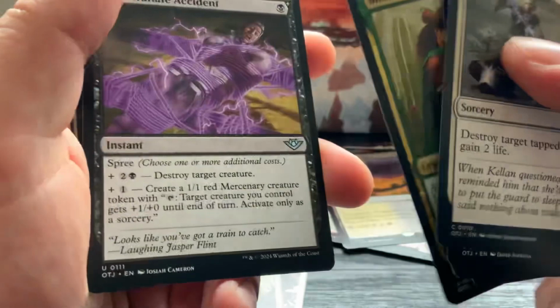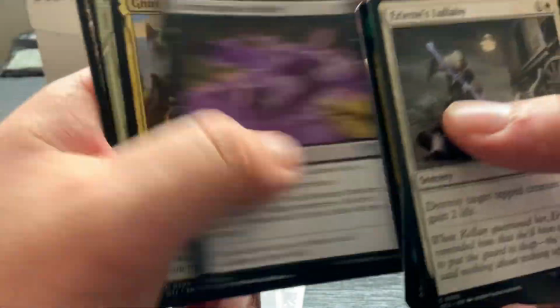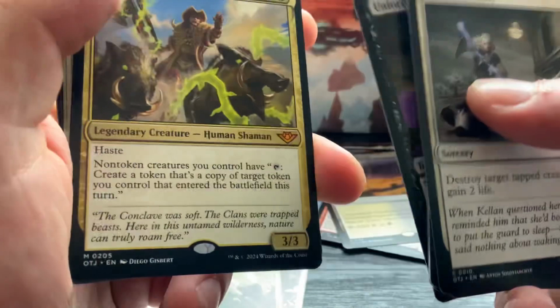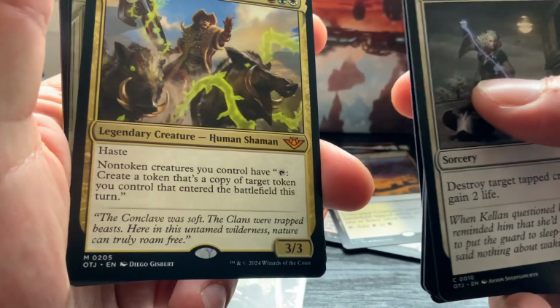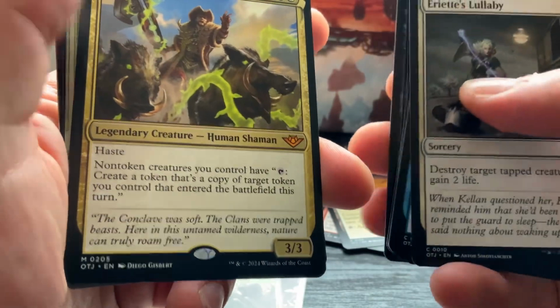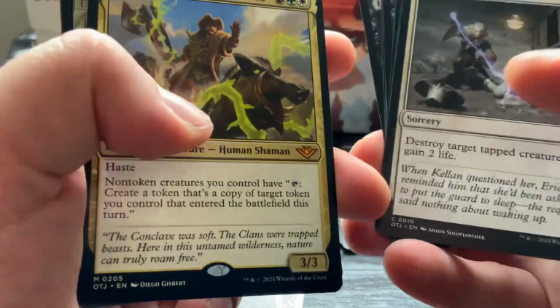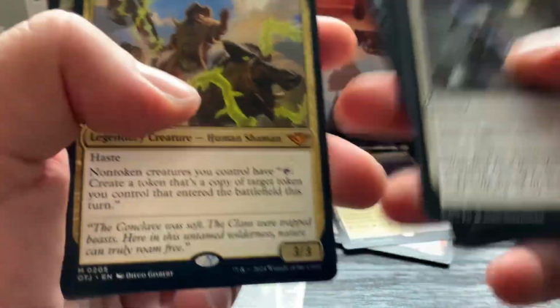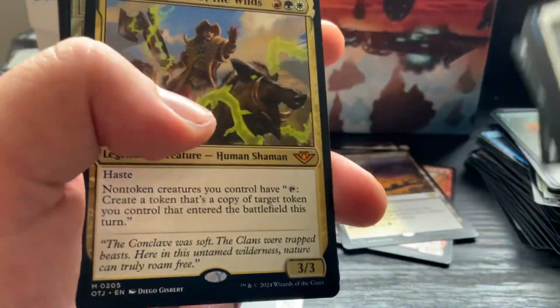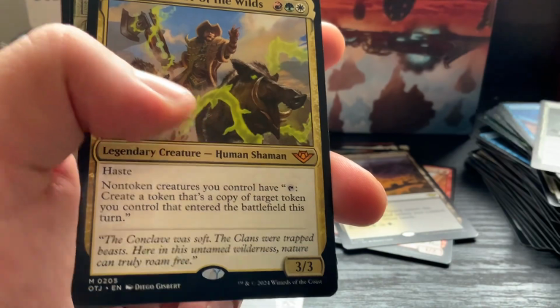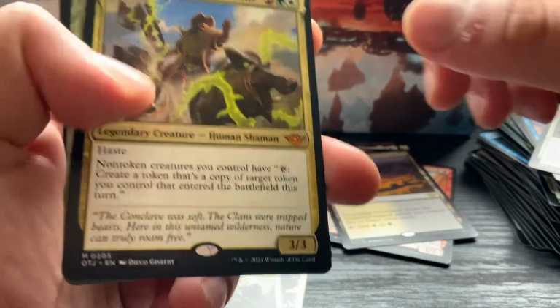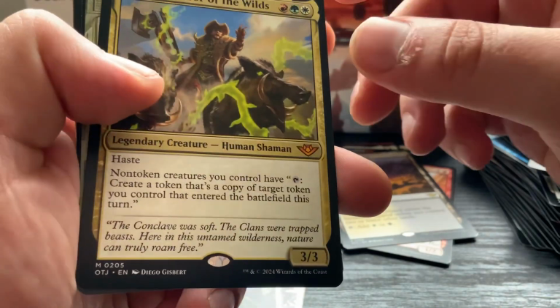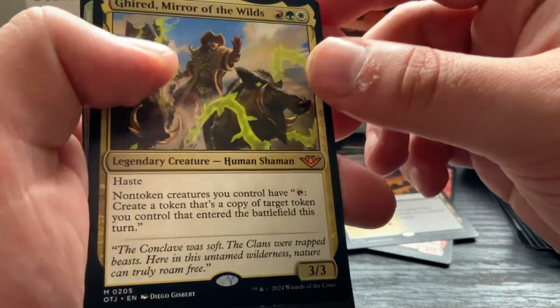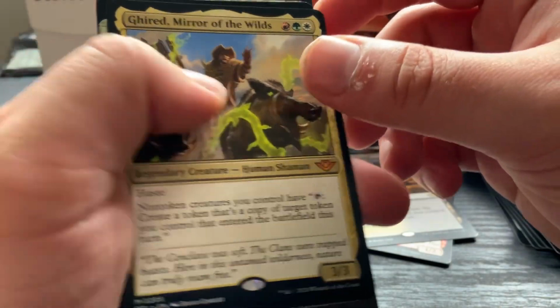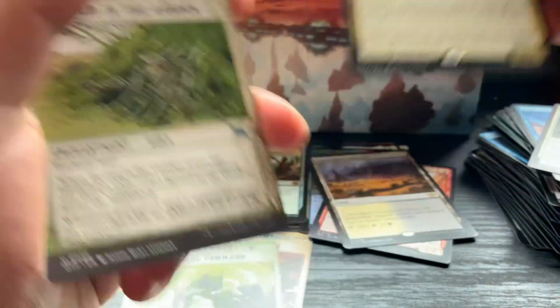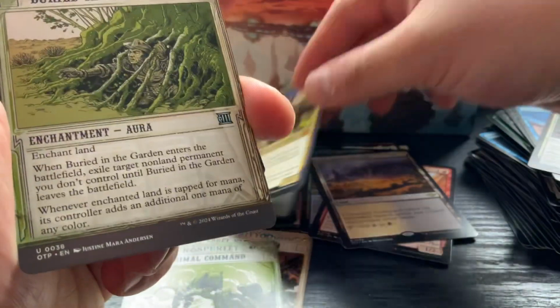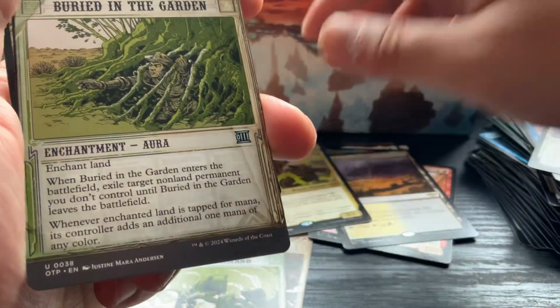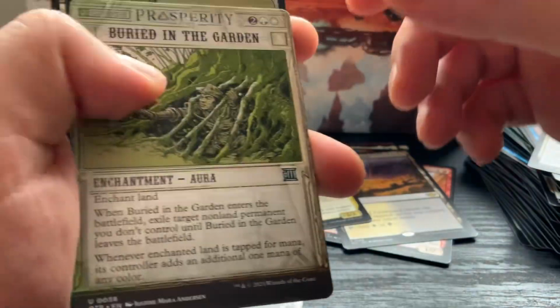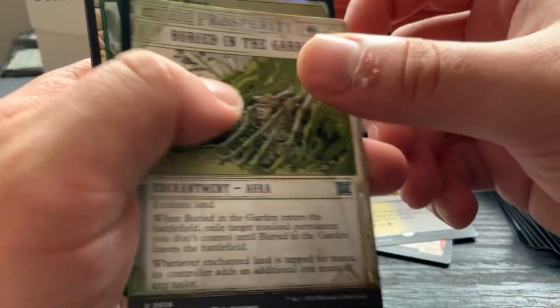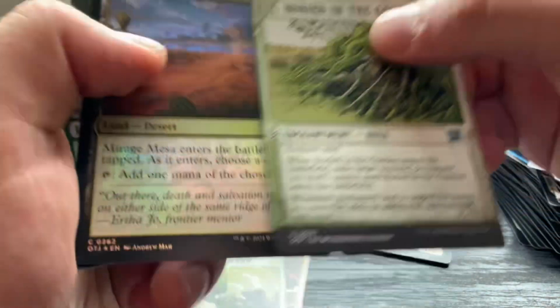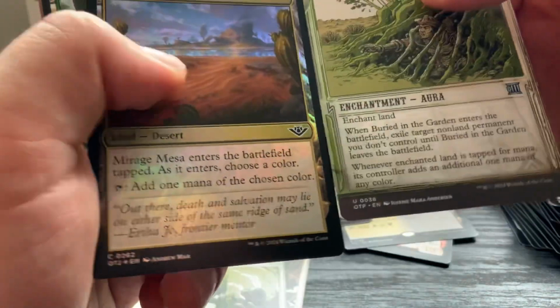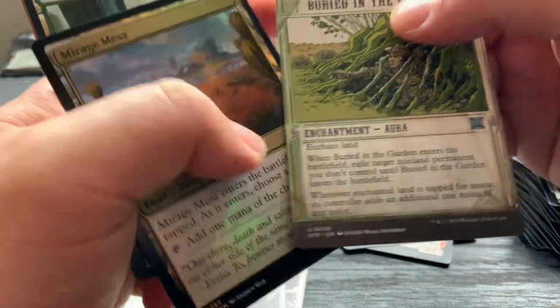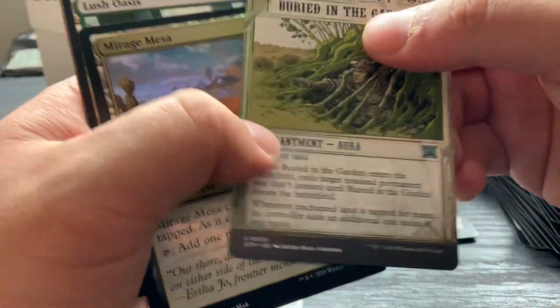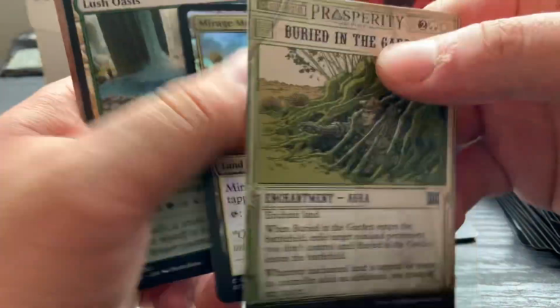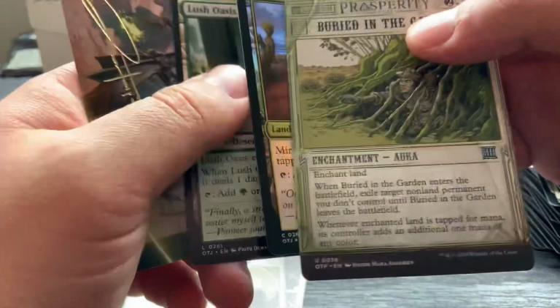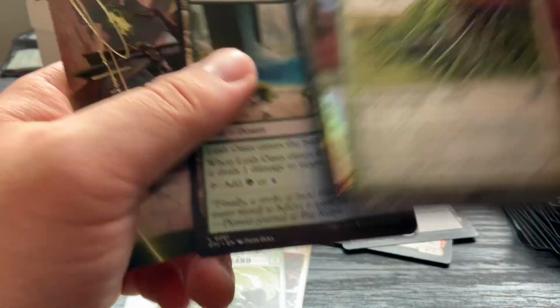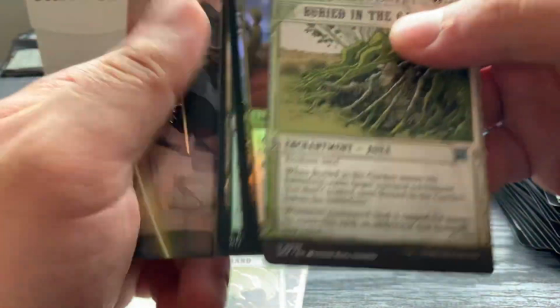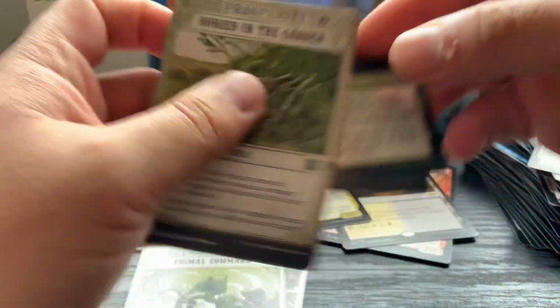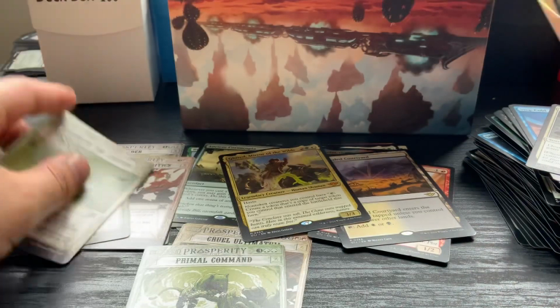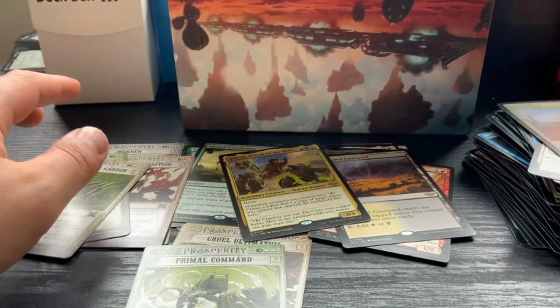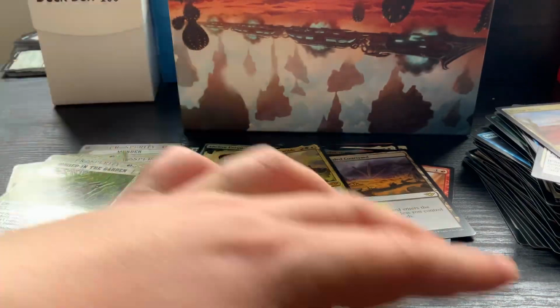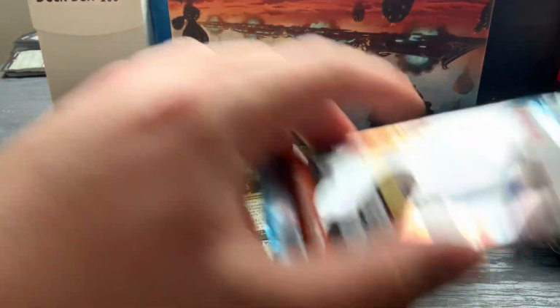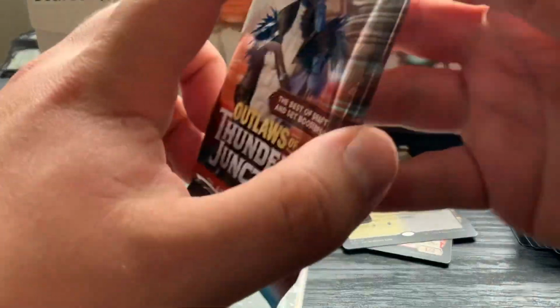Interesting - I didn't even know mounts was a thing. Jirred, Mirror of the Wilds - that's a mythic. Another prosperity card and the rest are normal cards.